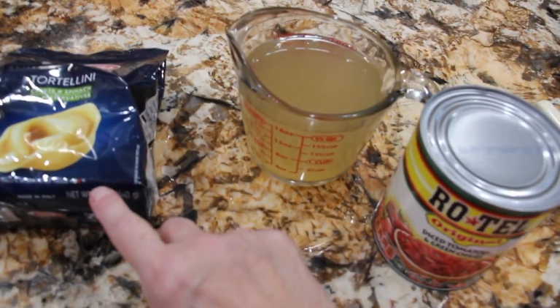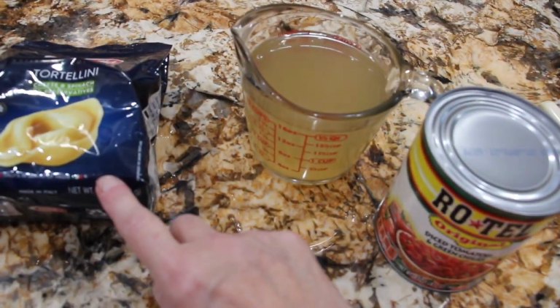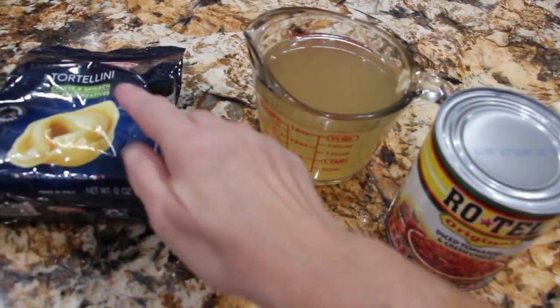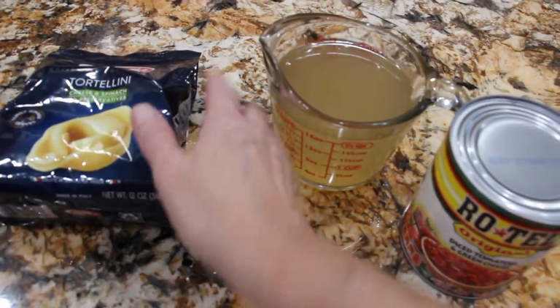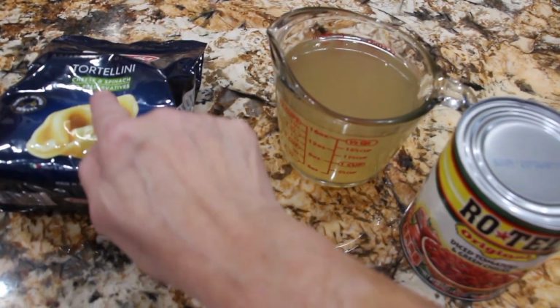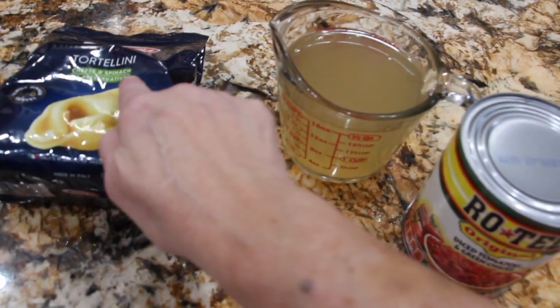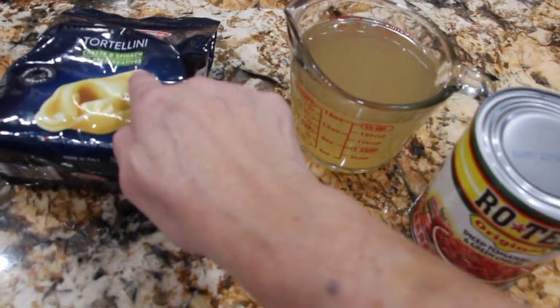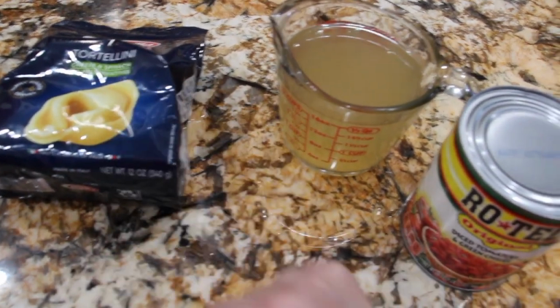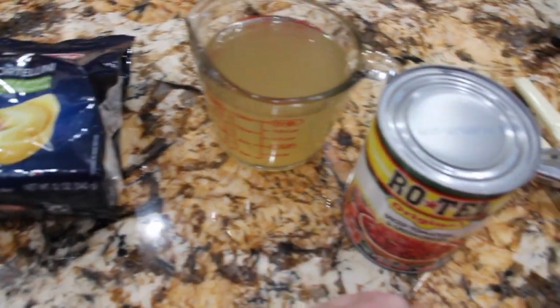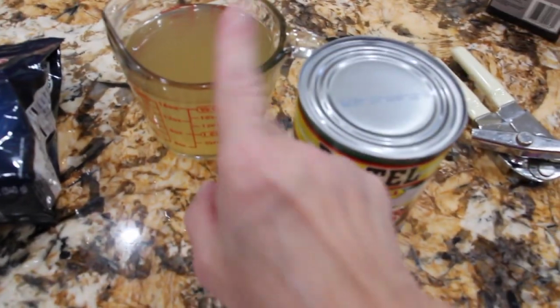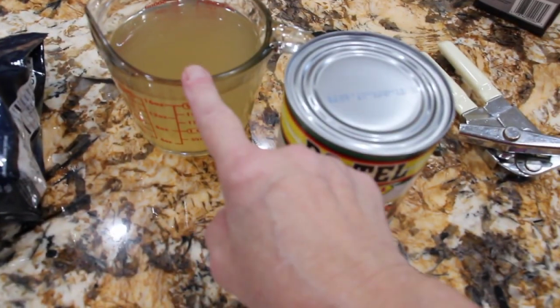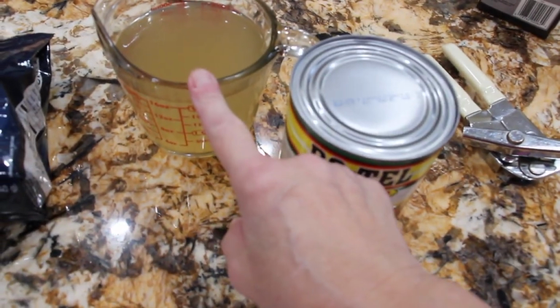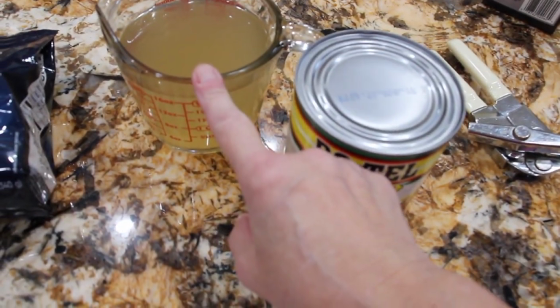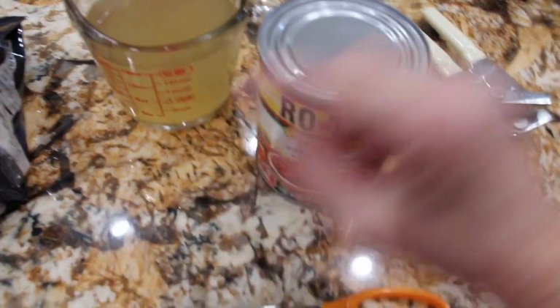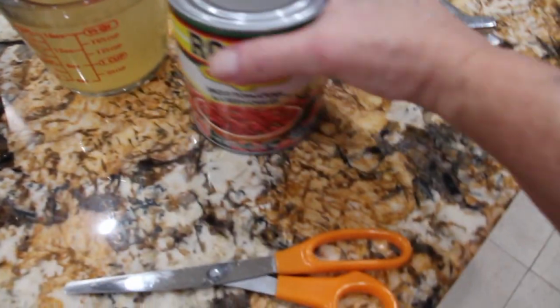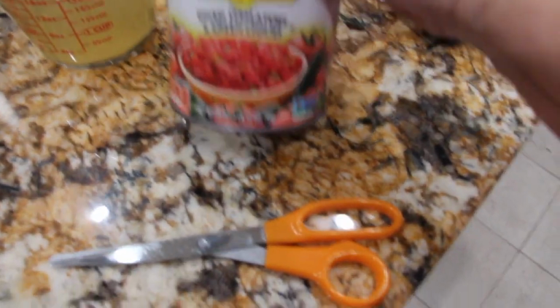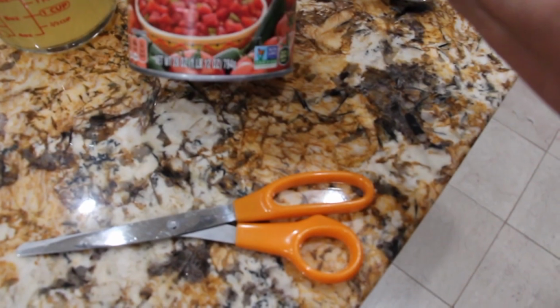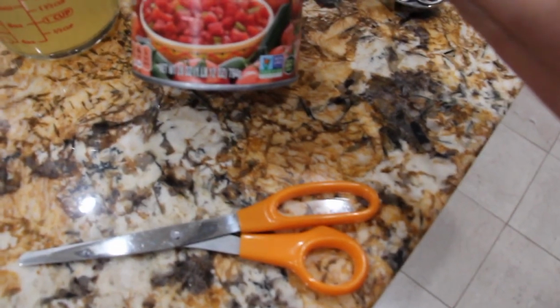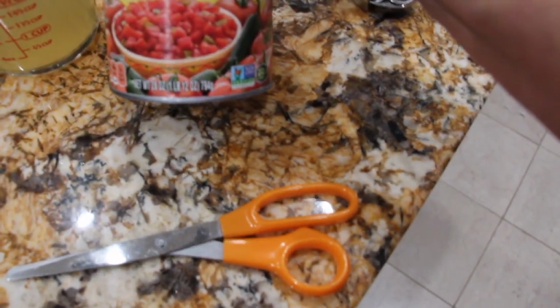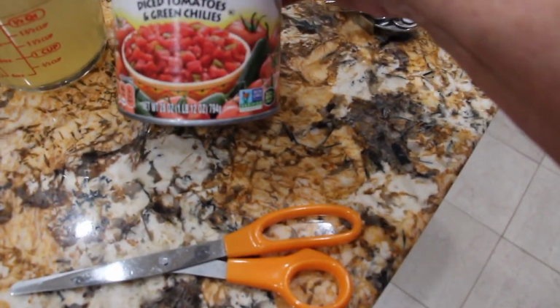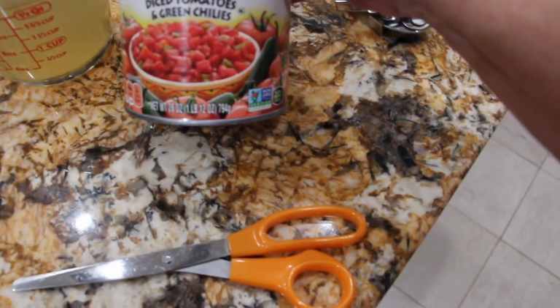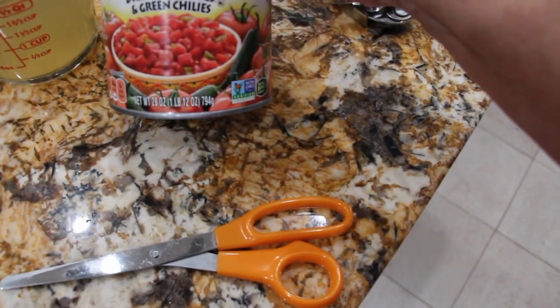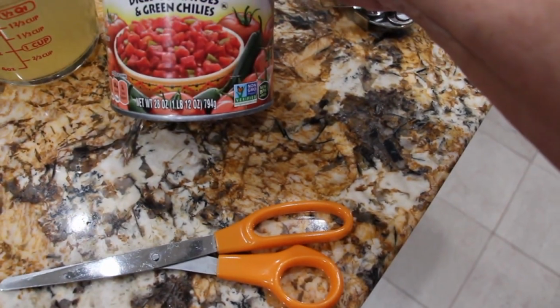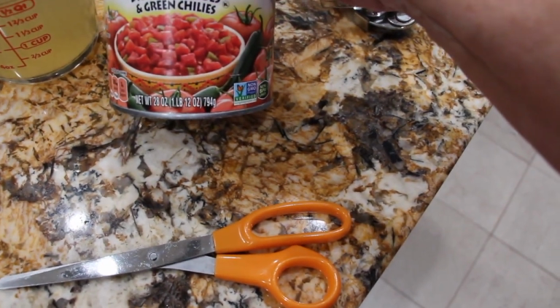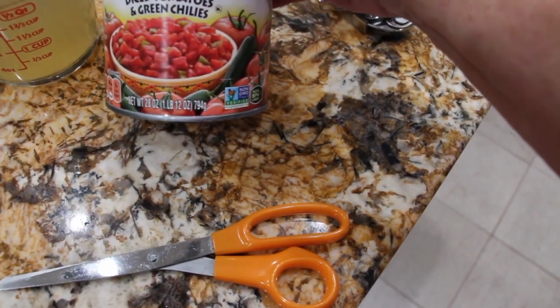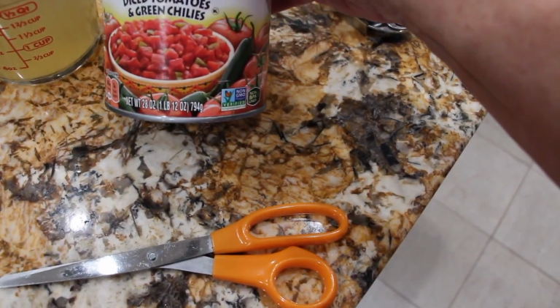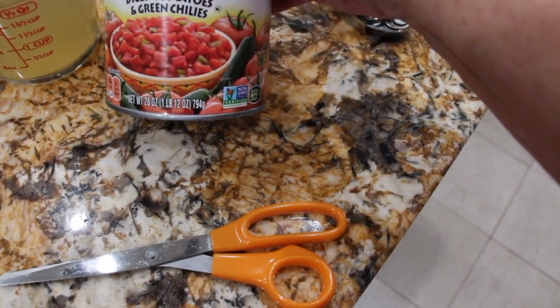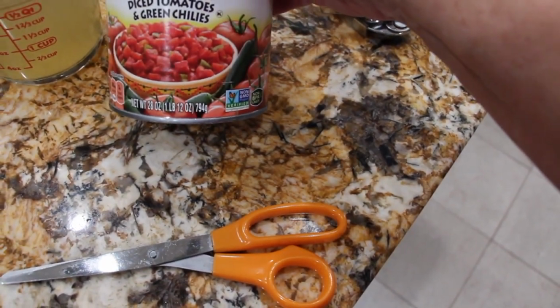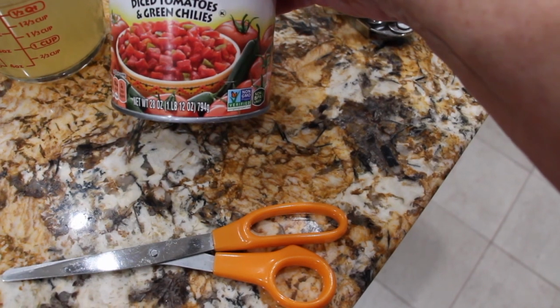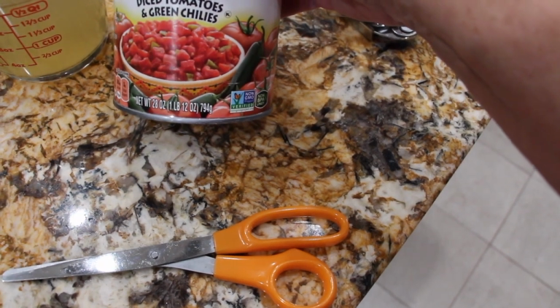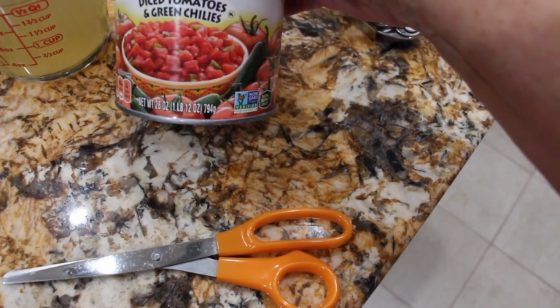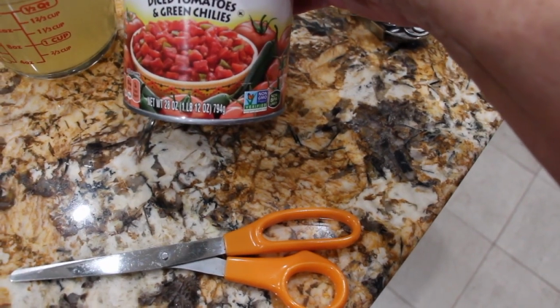I have 12 ounces of tortellini — it's cheese and spinach — two cups of chicken broth, and one pound 12 ounces, or 28 ounces, of the Rotel diced tomatoes and green chili.